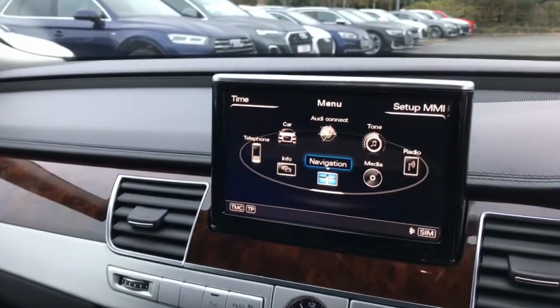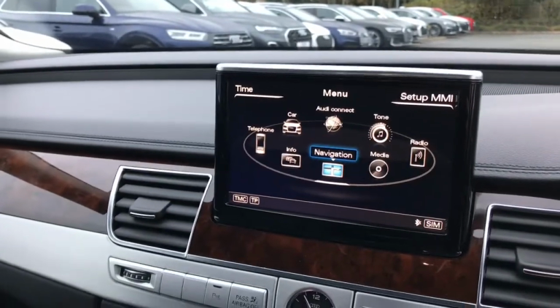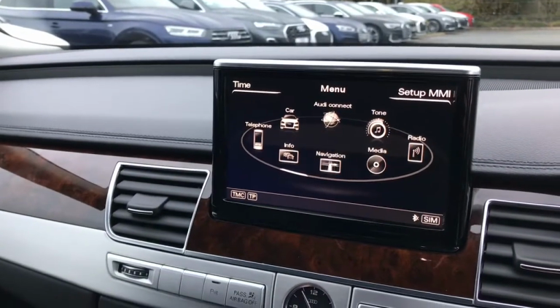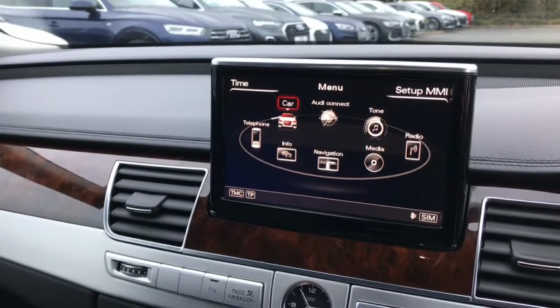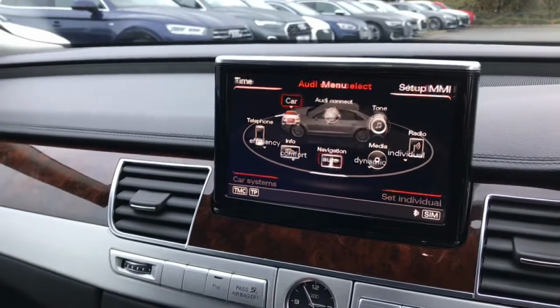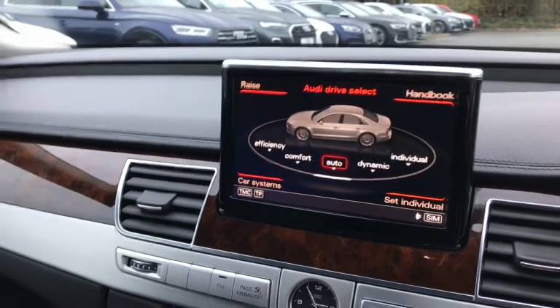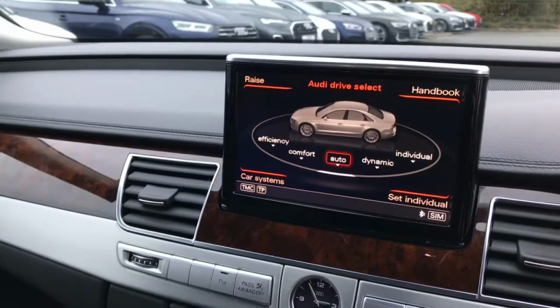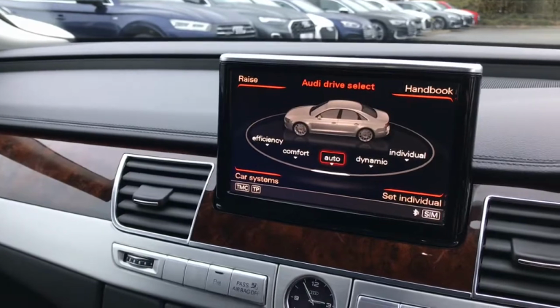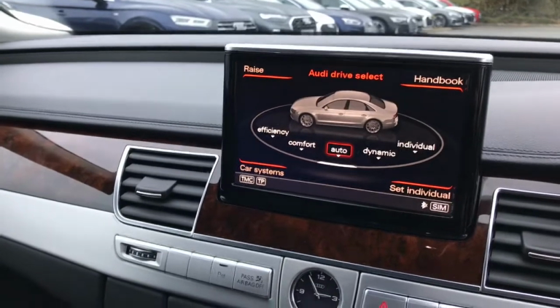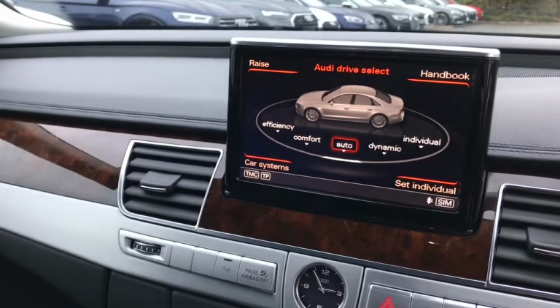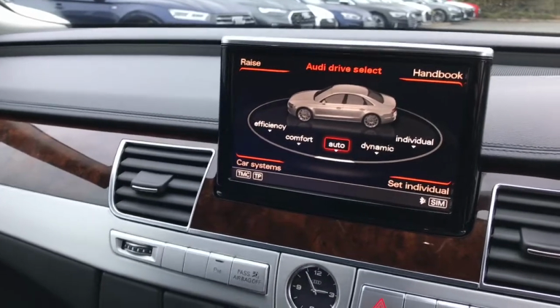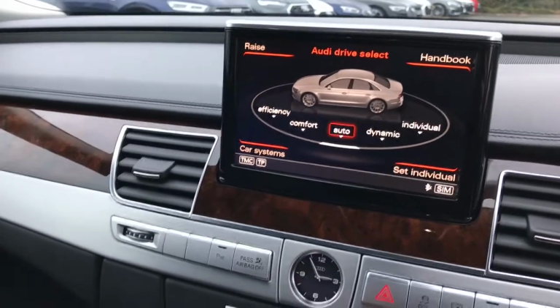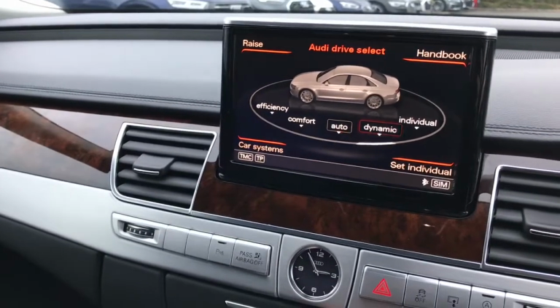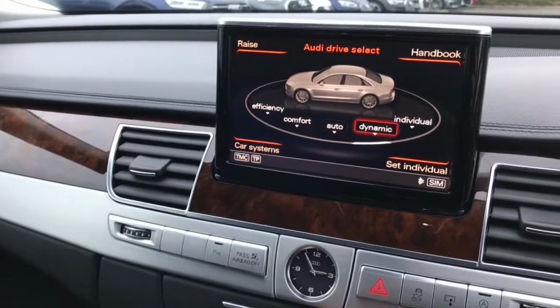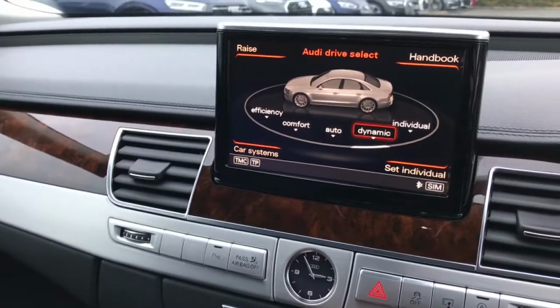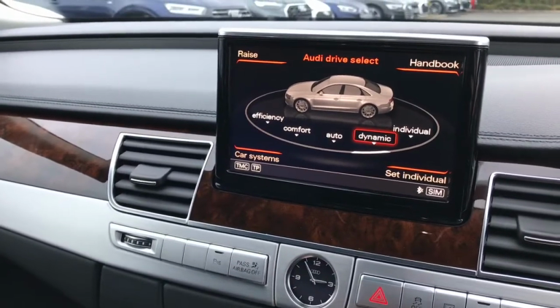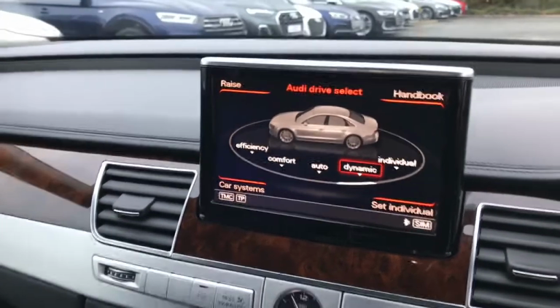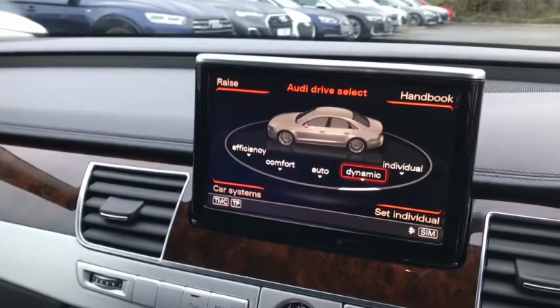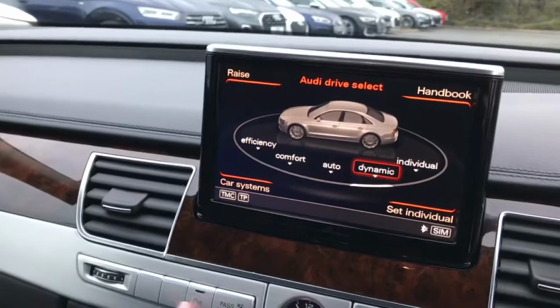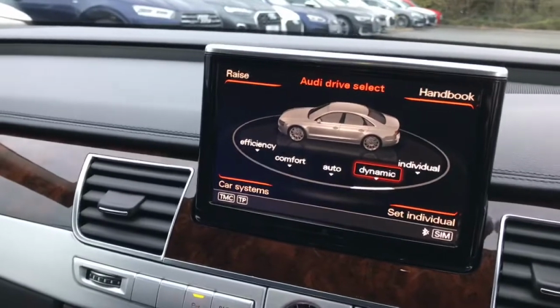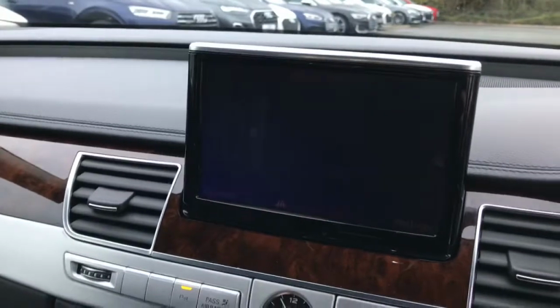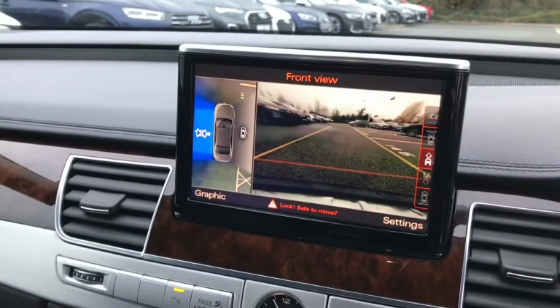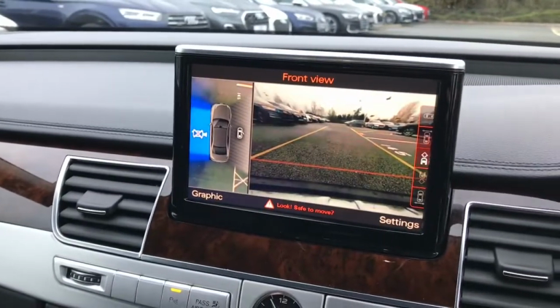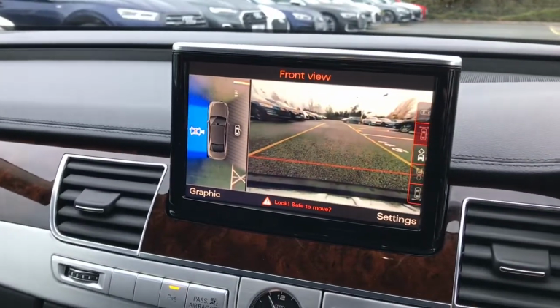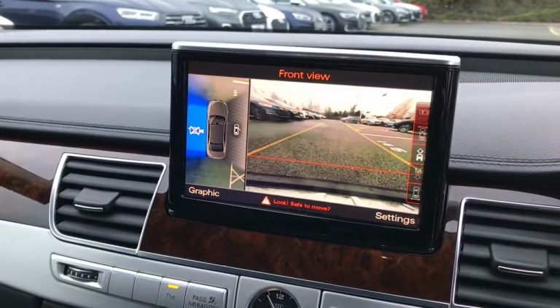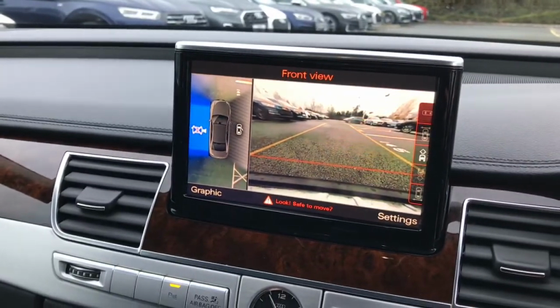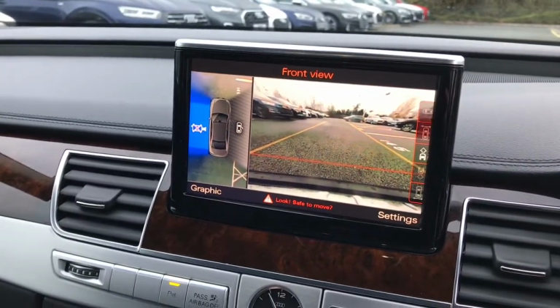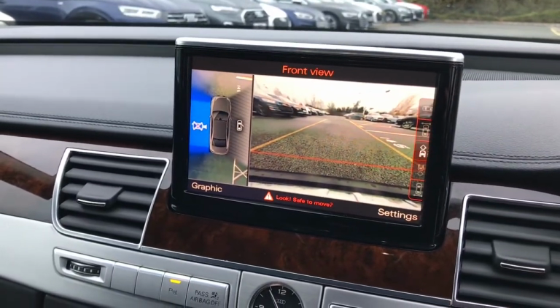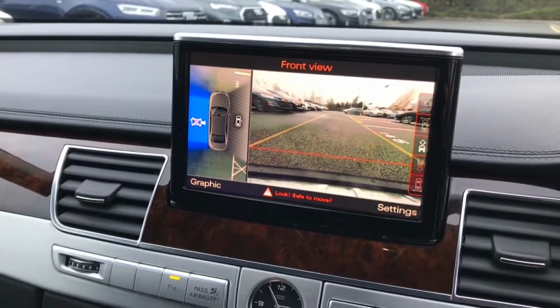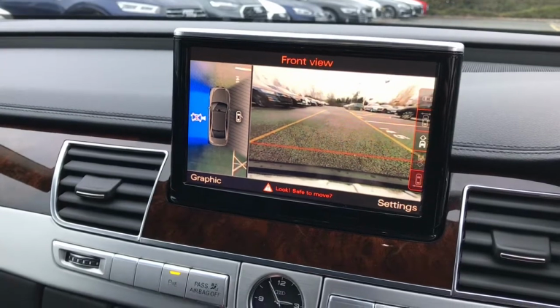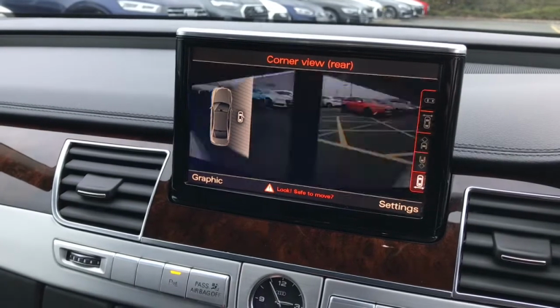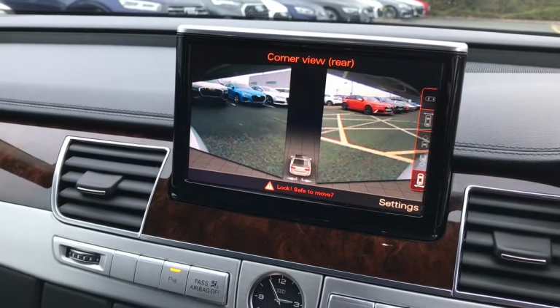All the car's MMI interface, Audi drive select, and parking systems plus, which features the front, rear and side reversing cameras, which makes manoeuvring this vehicle really easy.